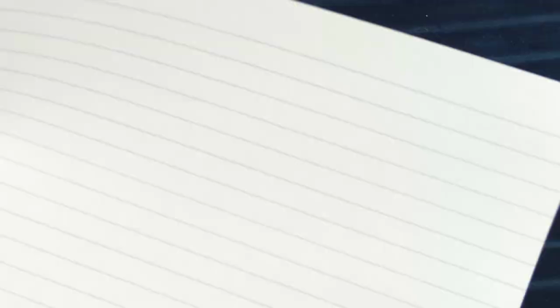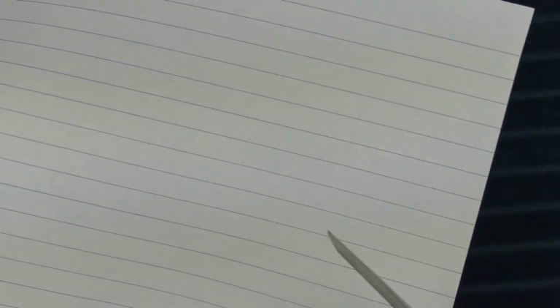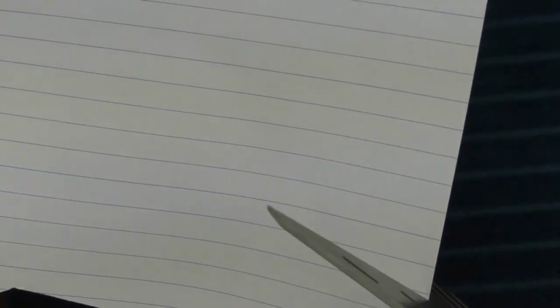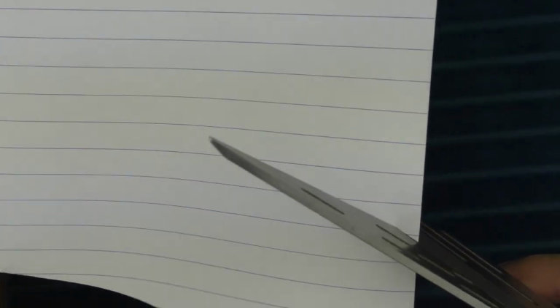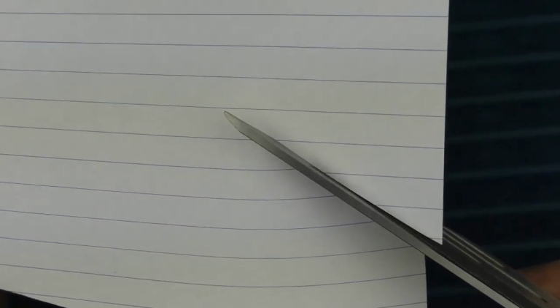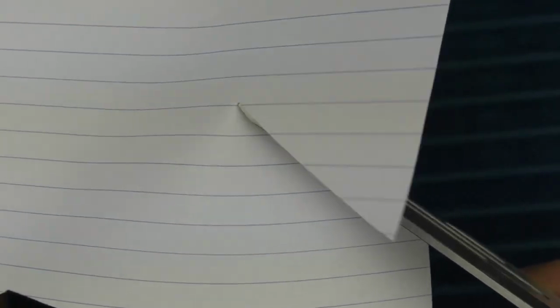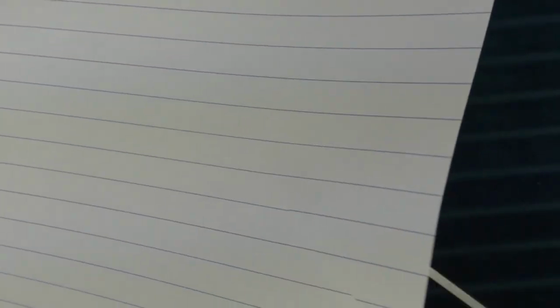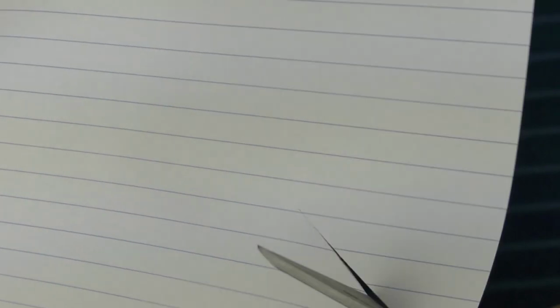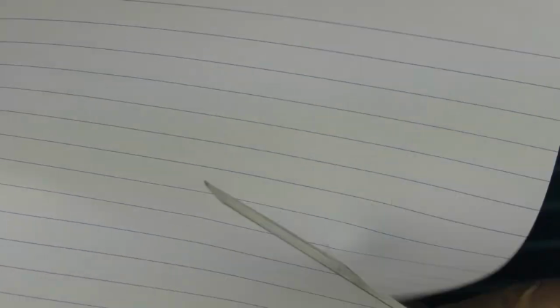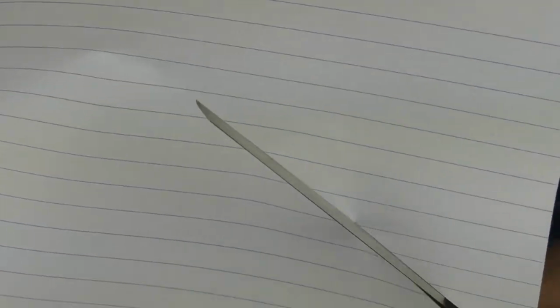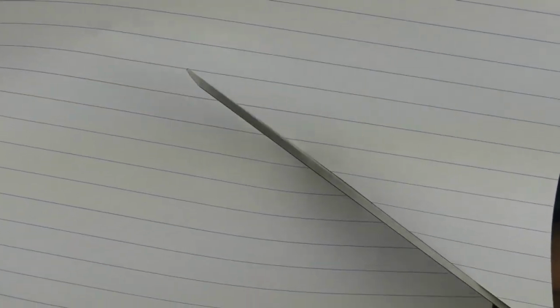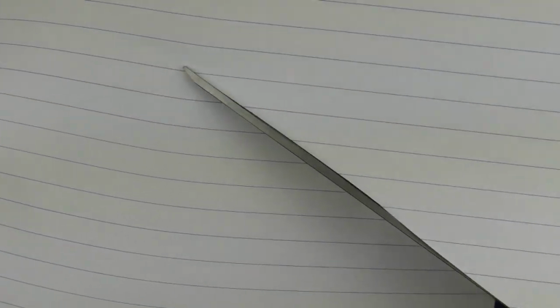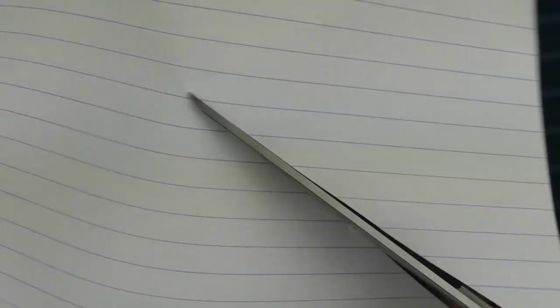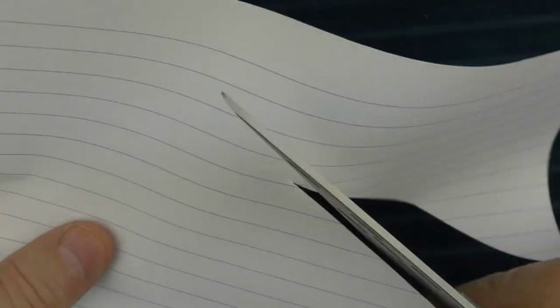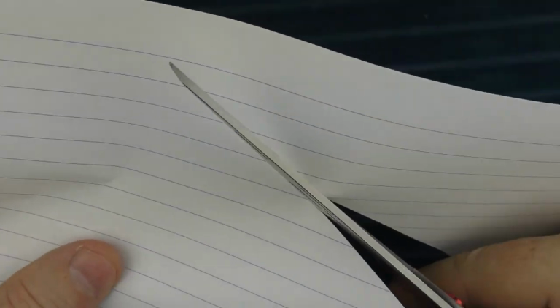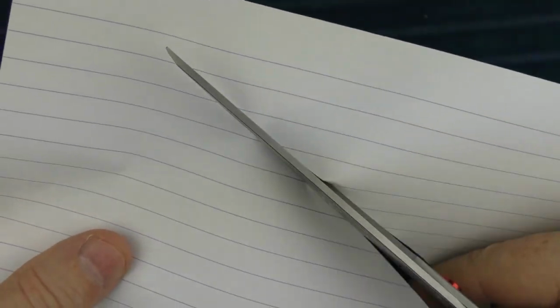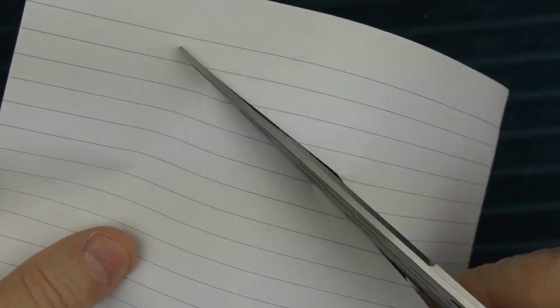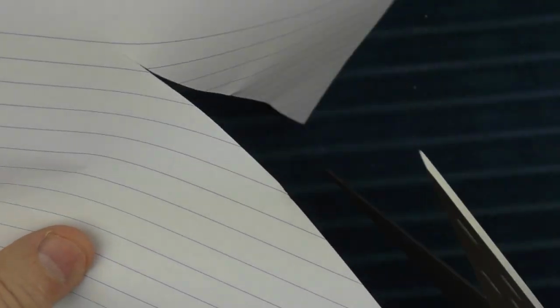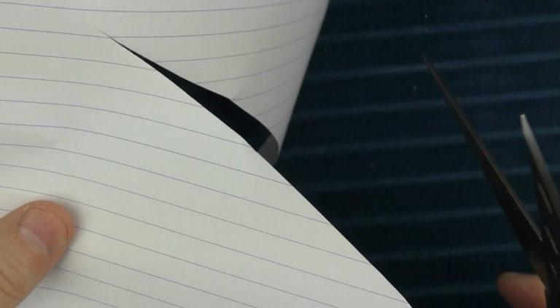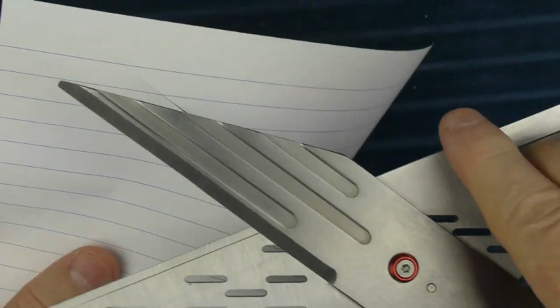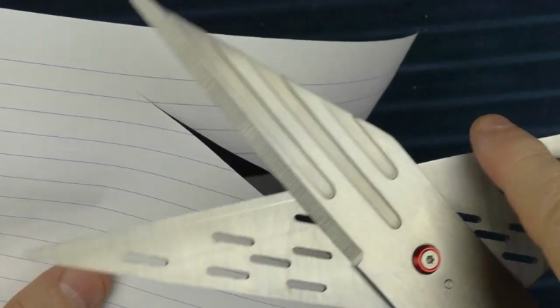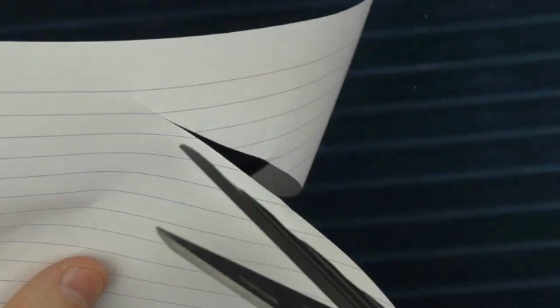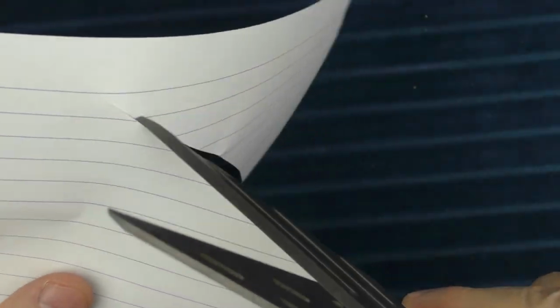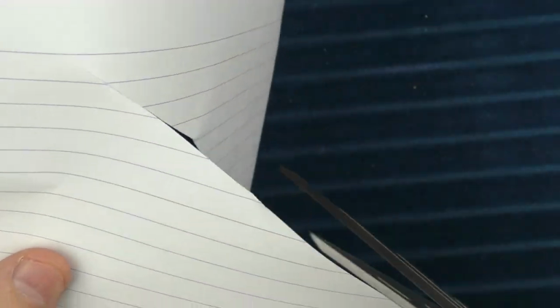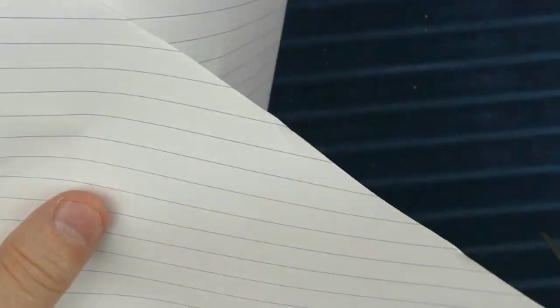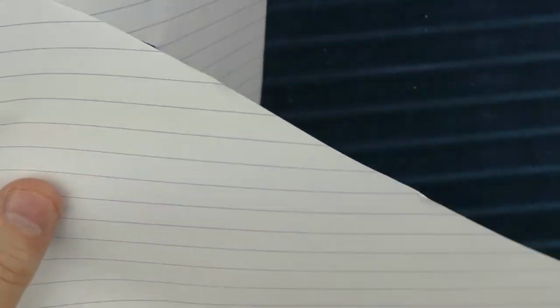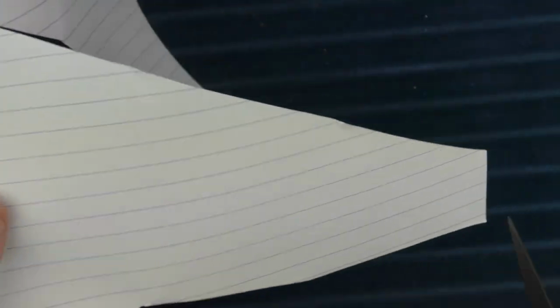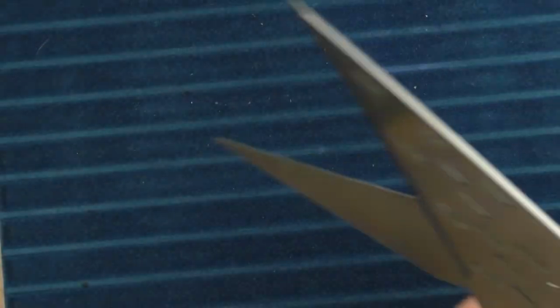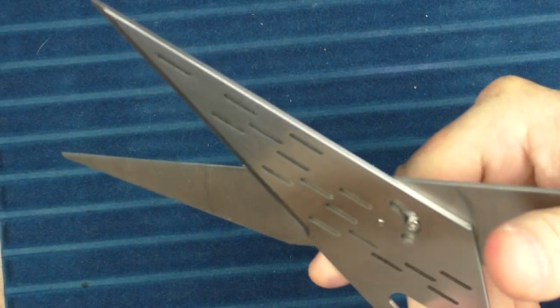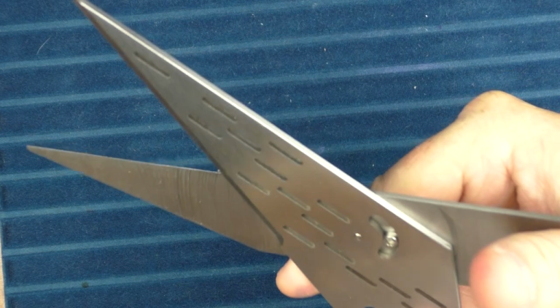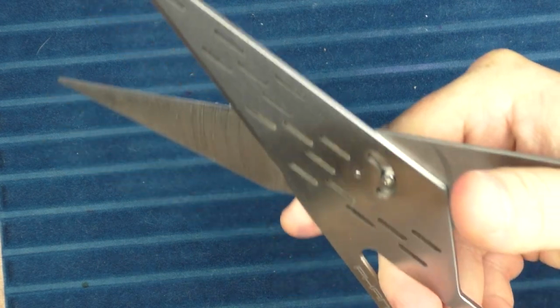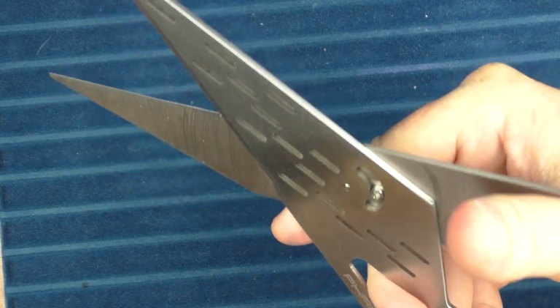Let's go ahead and cut. I will say it's not the smoothest of action — it does cut and gets the job done, but it's not necessarily butter-smooth when cutting. But I do think it looks very cool.